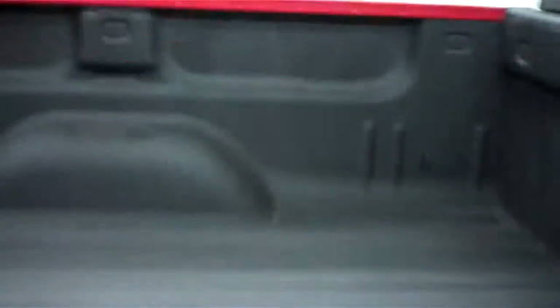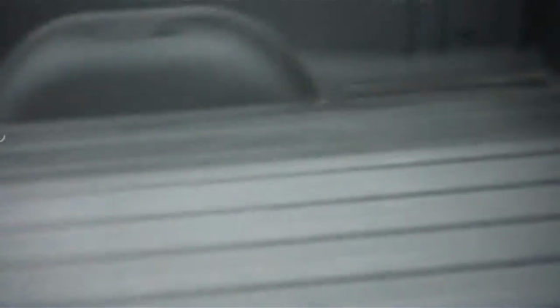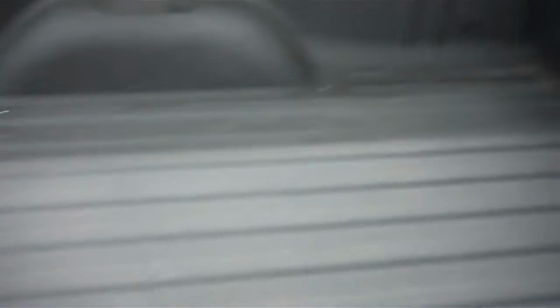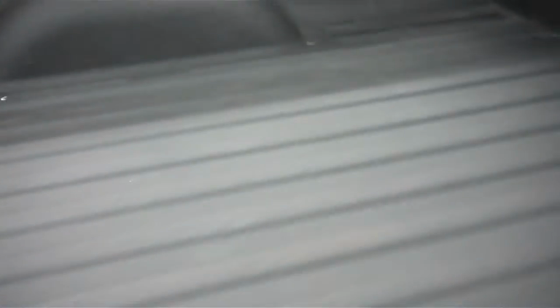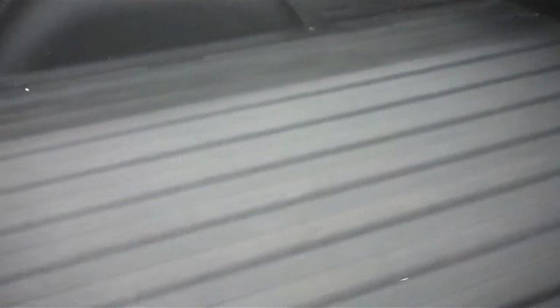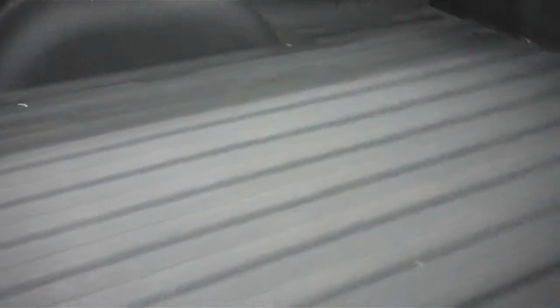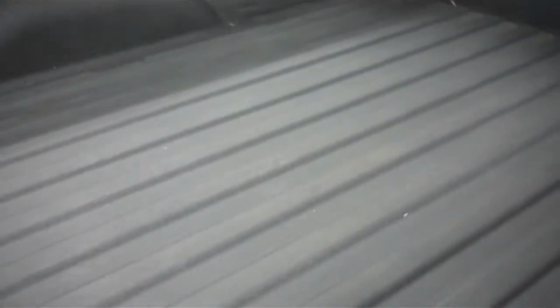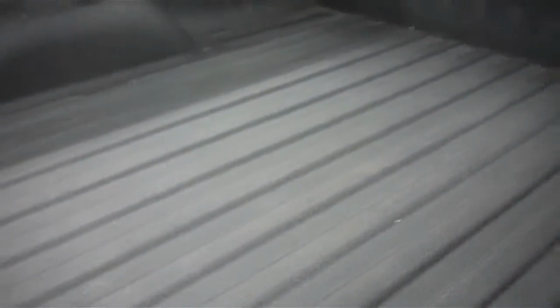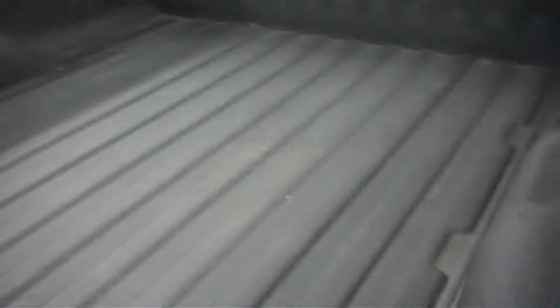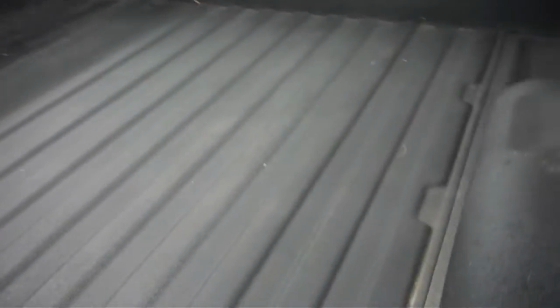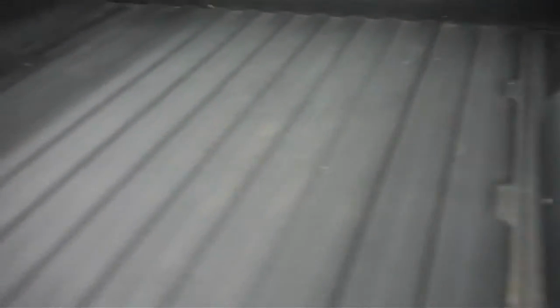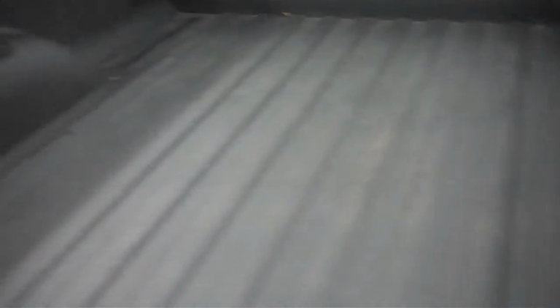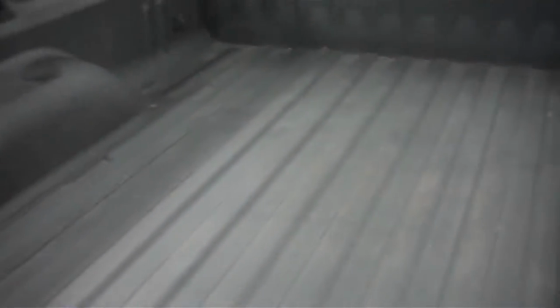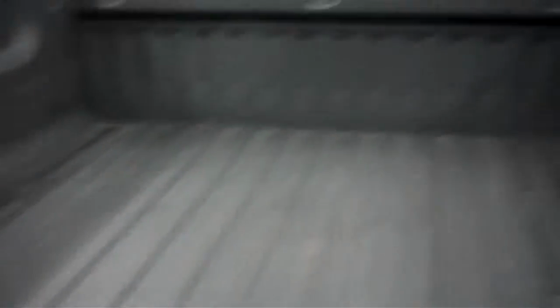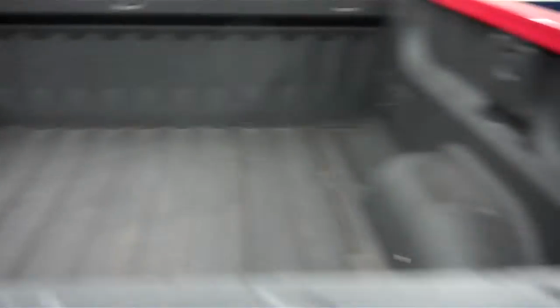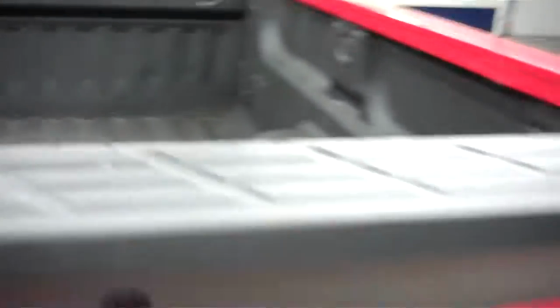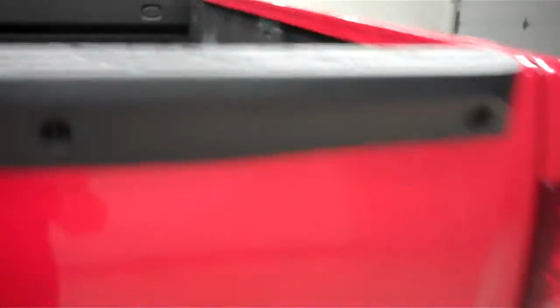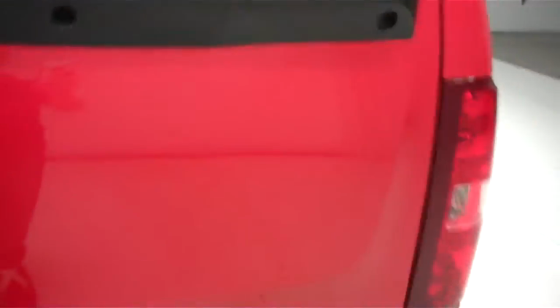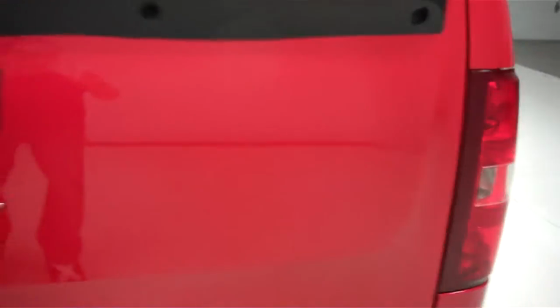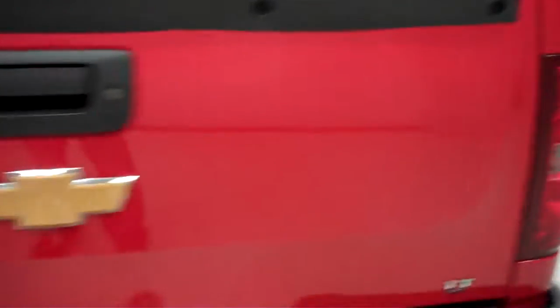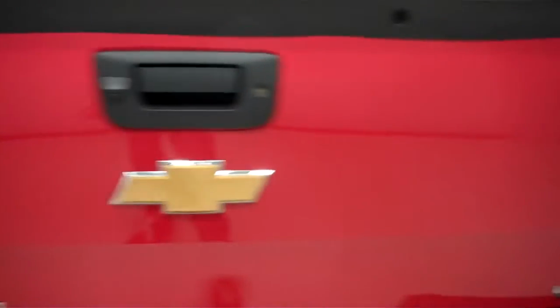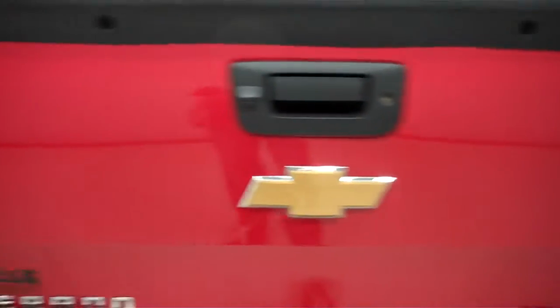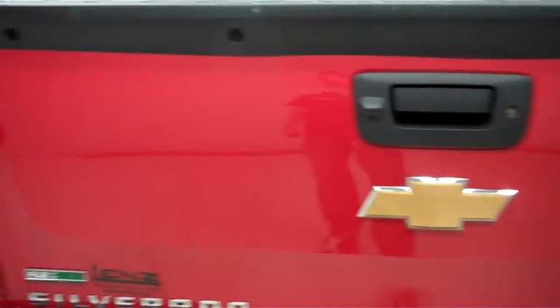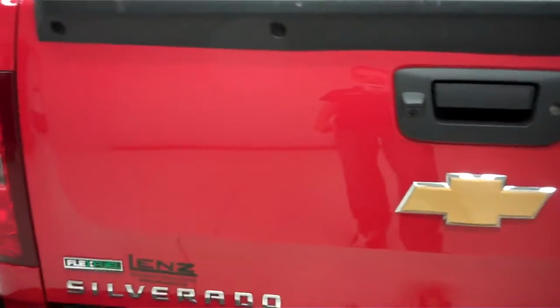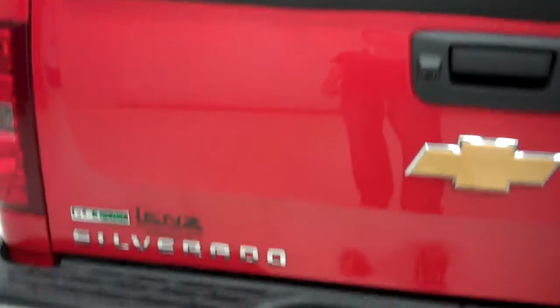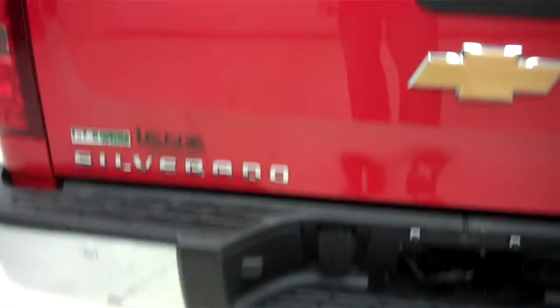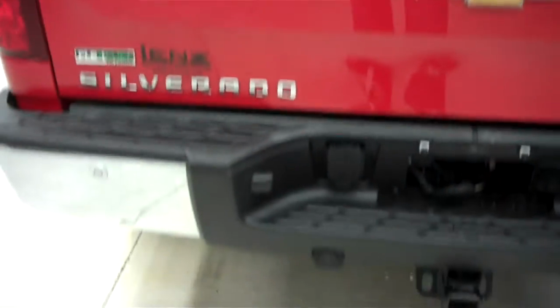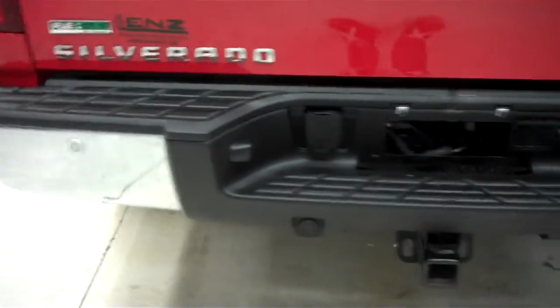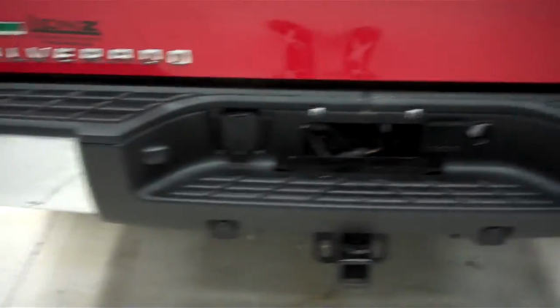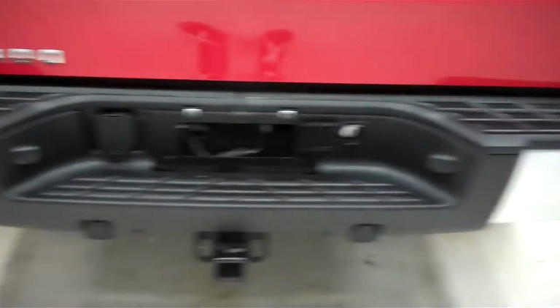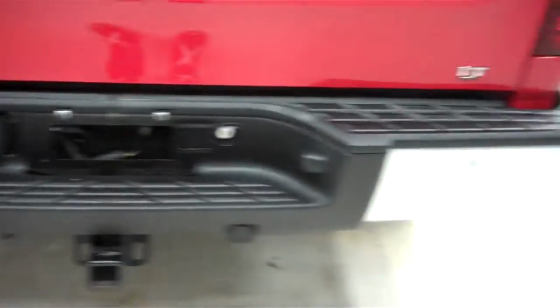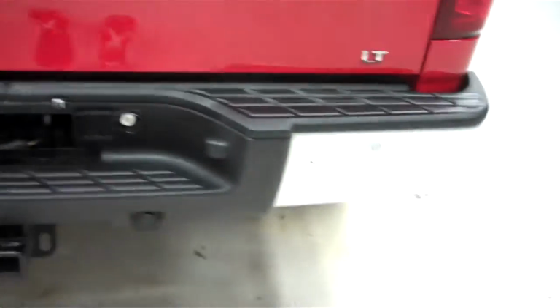Nice spray-in Line-X bed liner with some light usage. Tailgate is in great condition as well — no dings, dents, or chips.